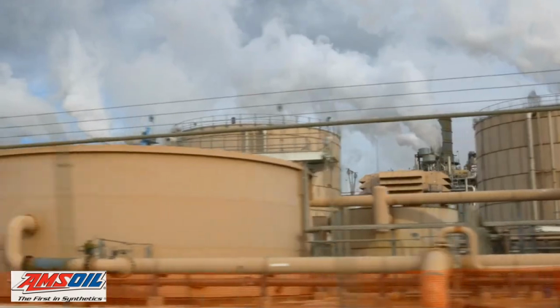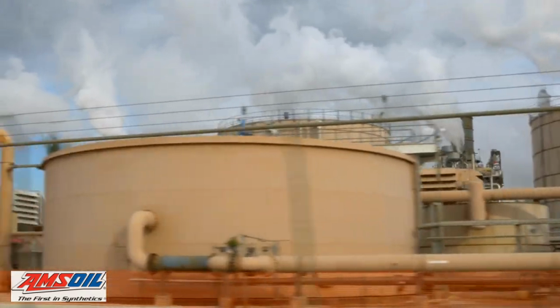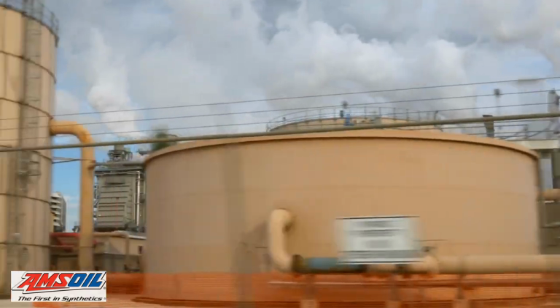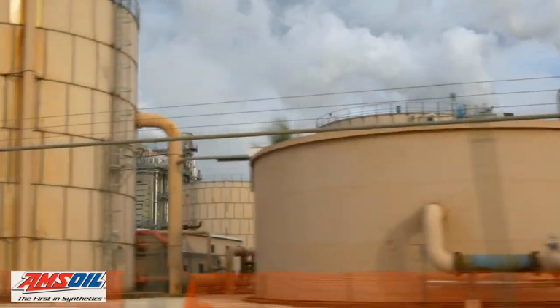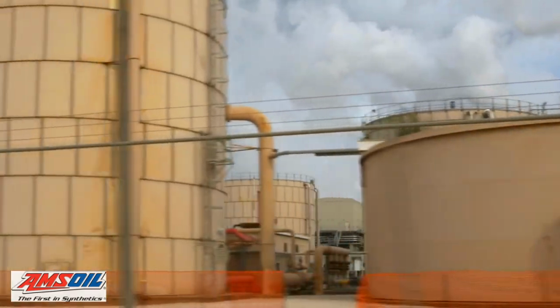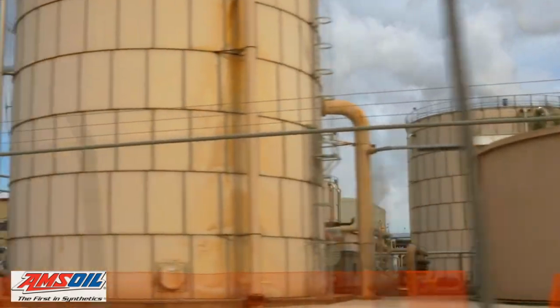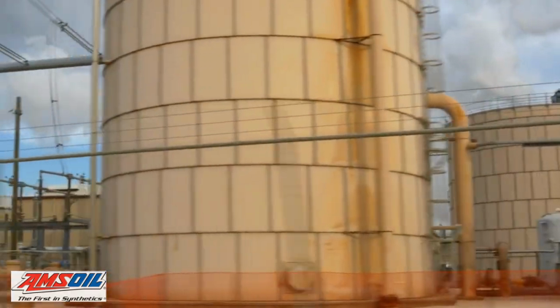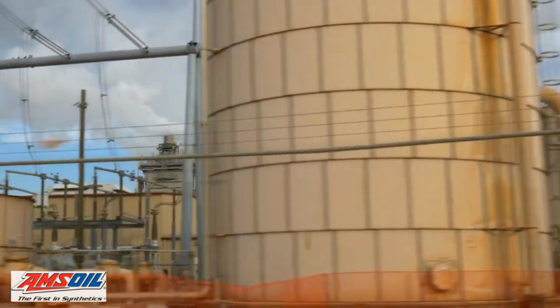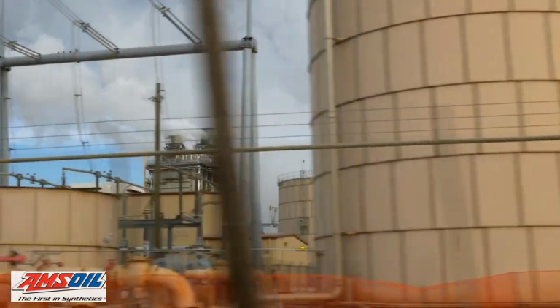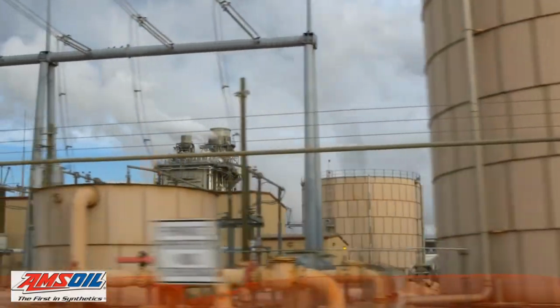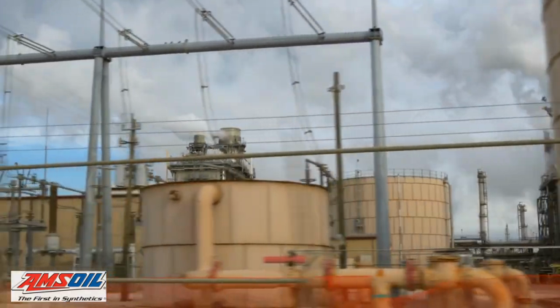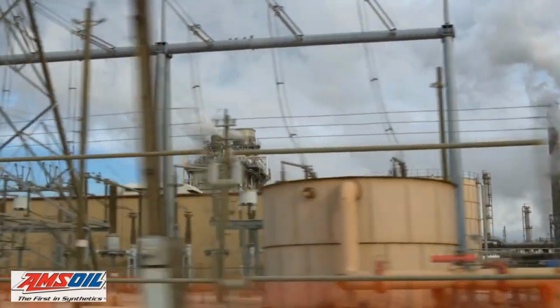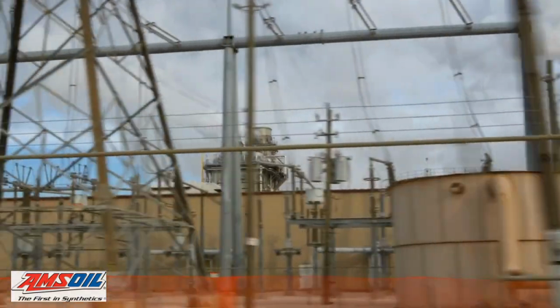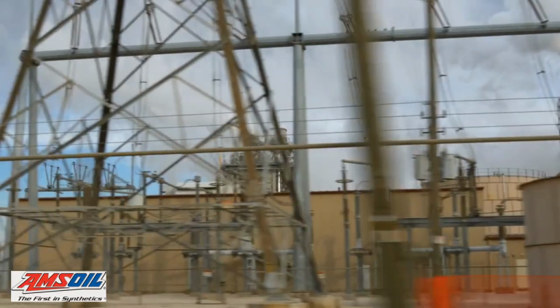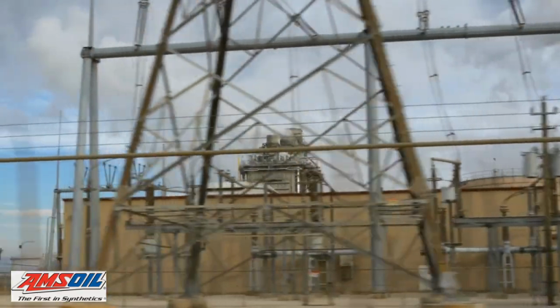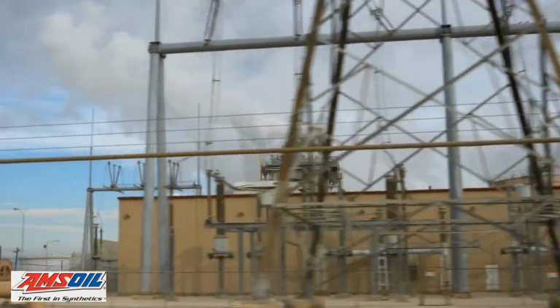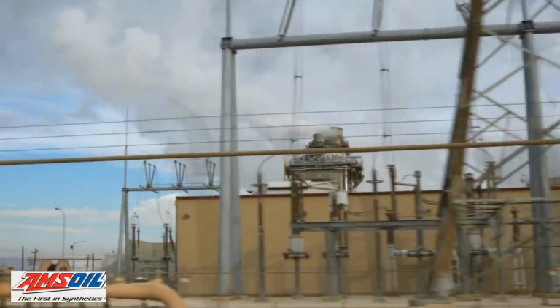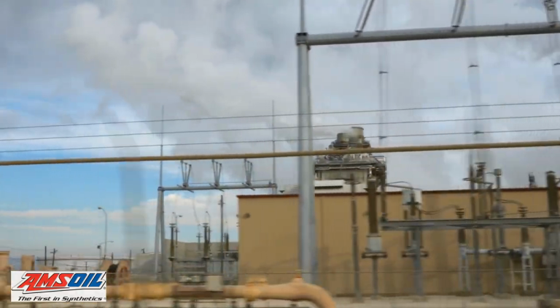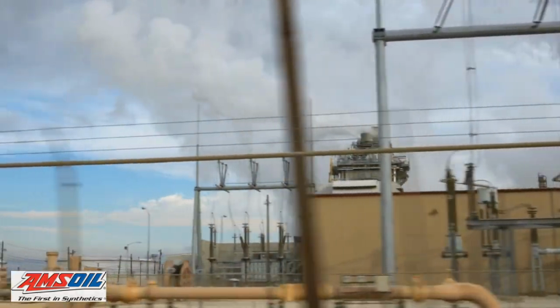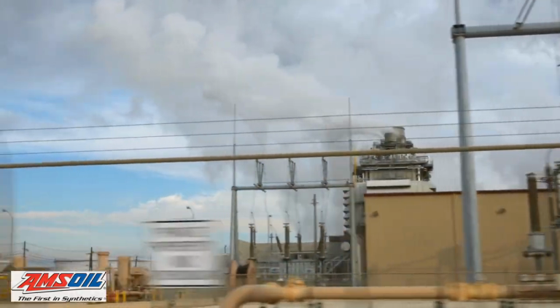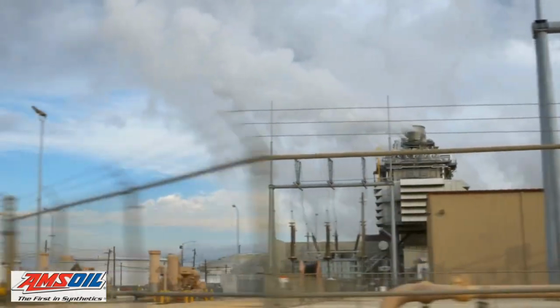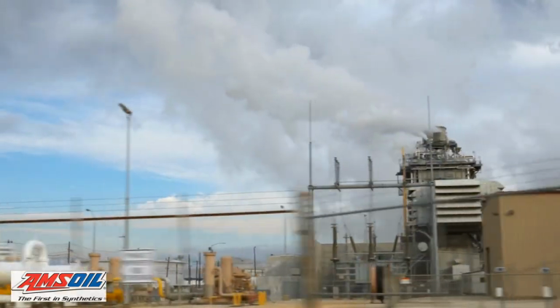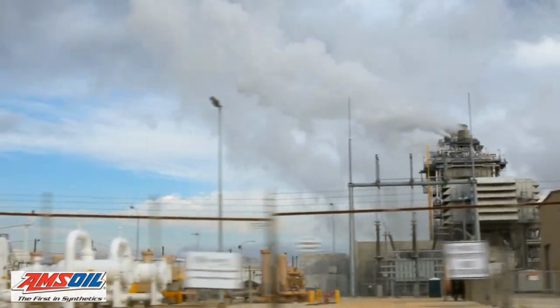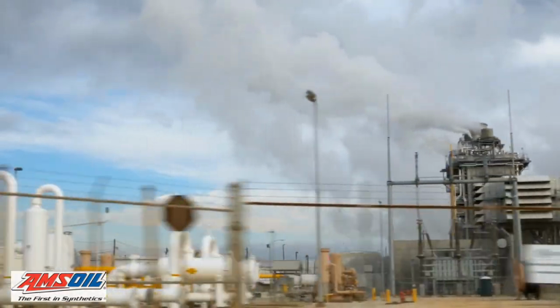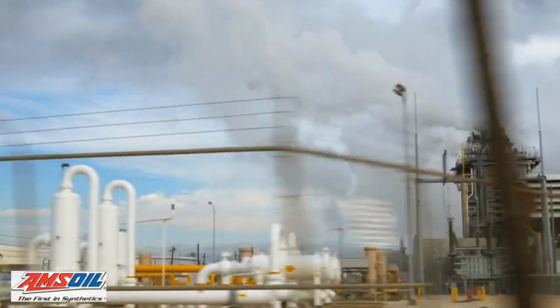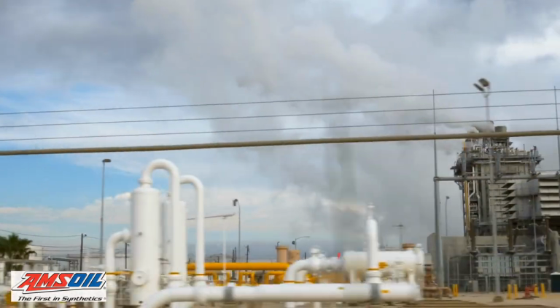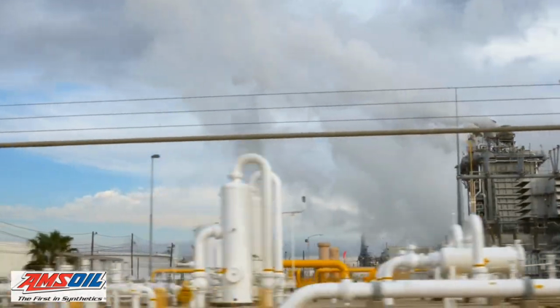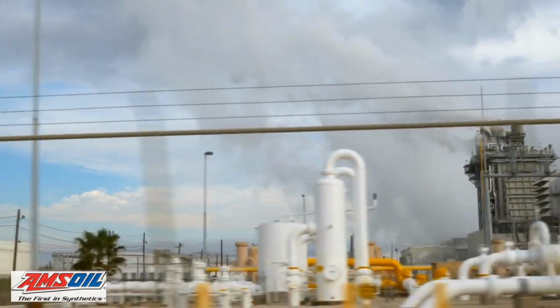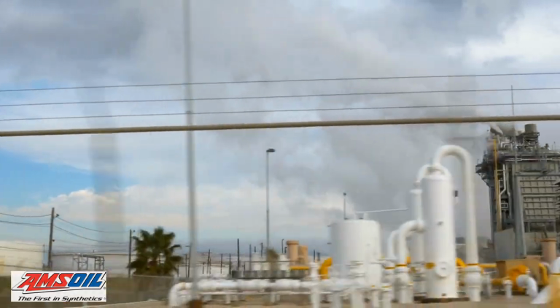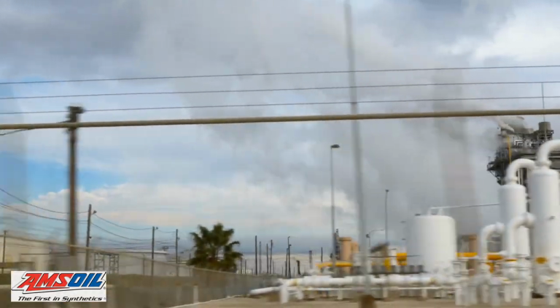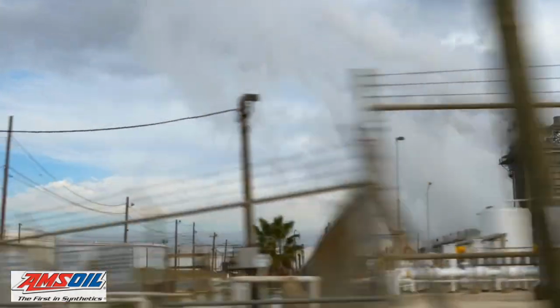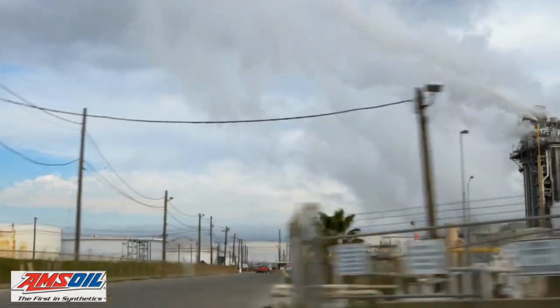Amsoil Extended Life 100% Synthetic Motor Oil is built for road warriors so you can feel confident to drive up to 20,000 miles, 32,000 kilometers, or one year, whichever comes first, between oil changes.